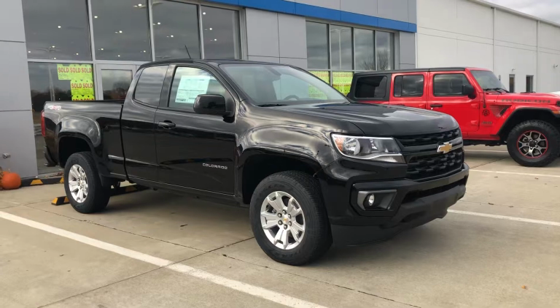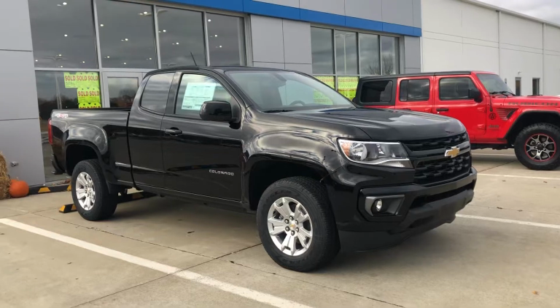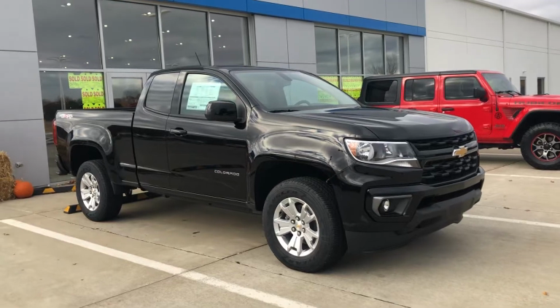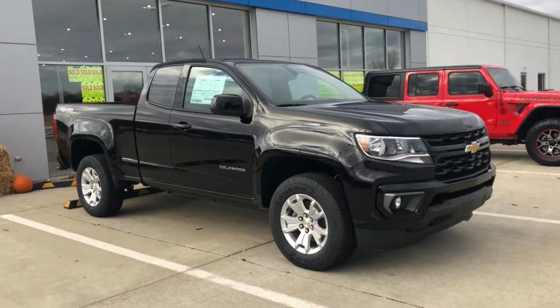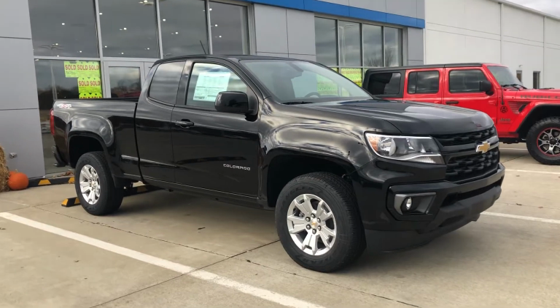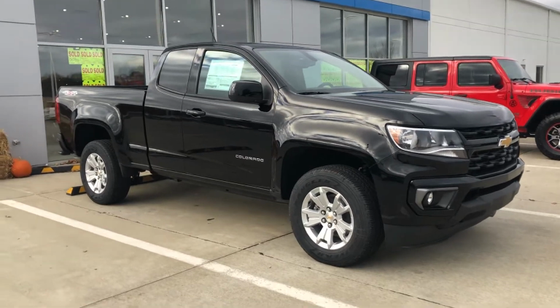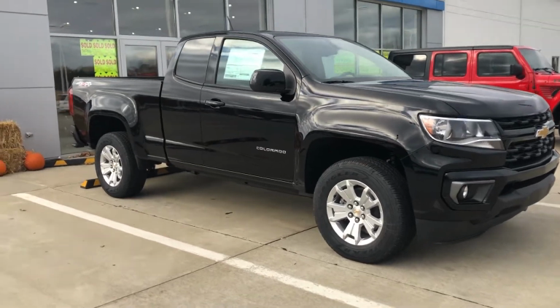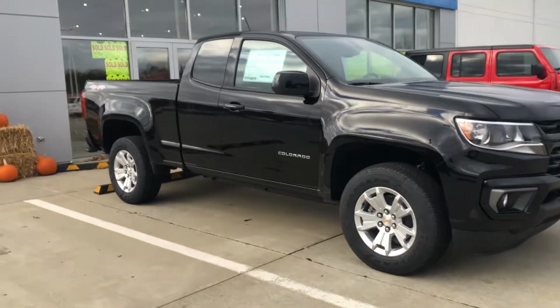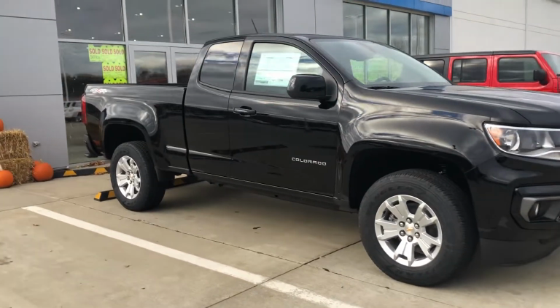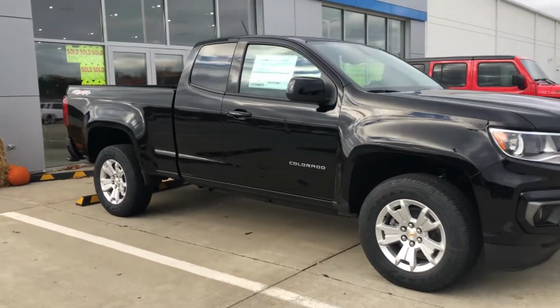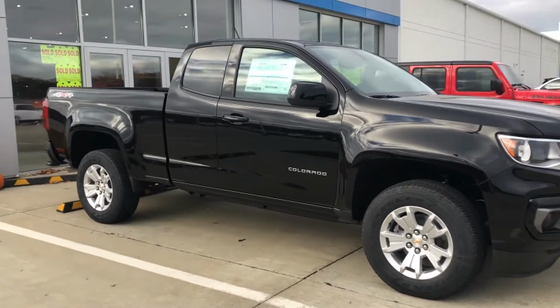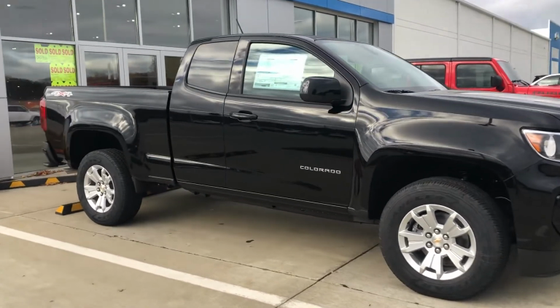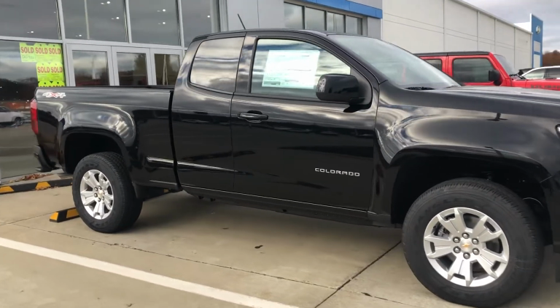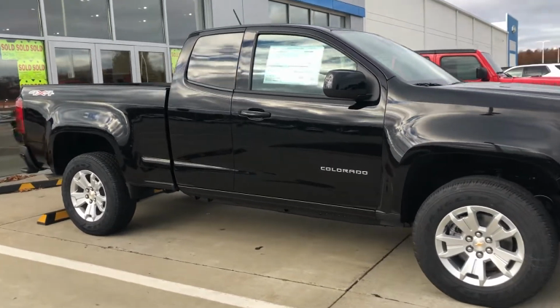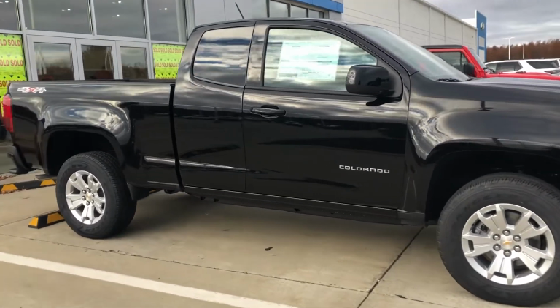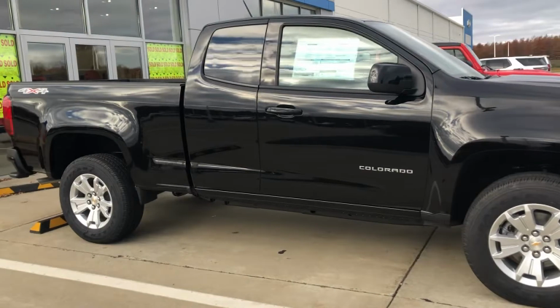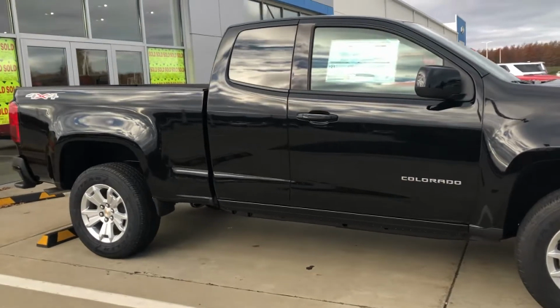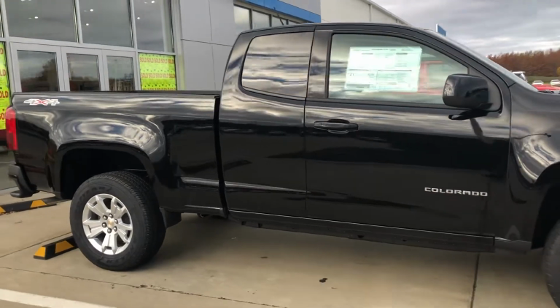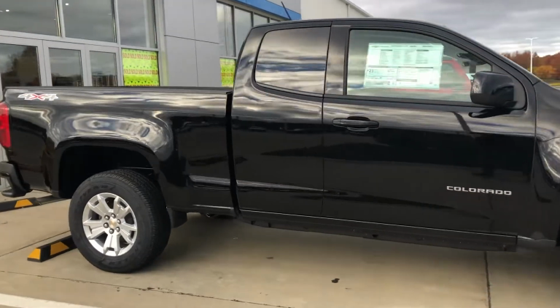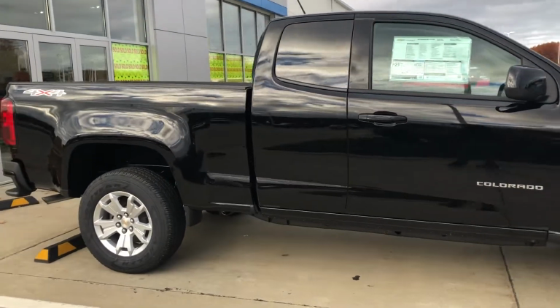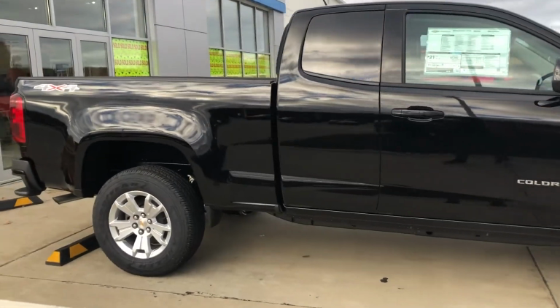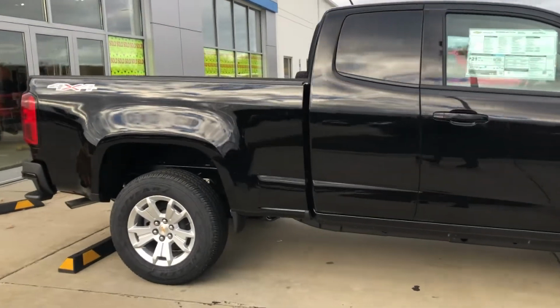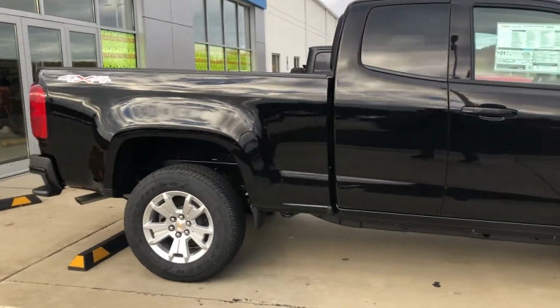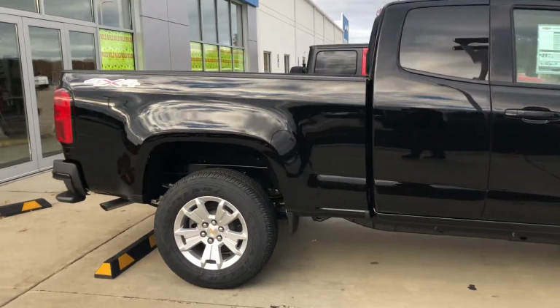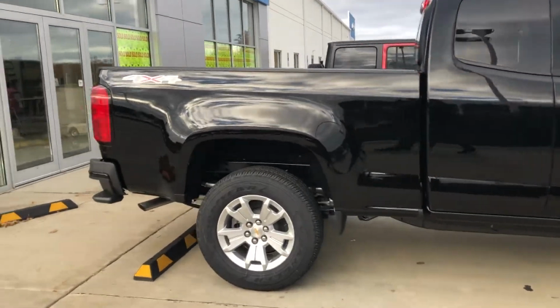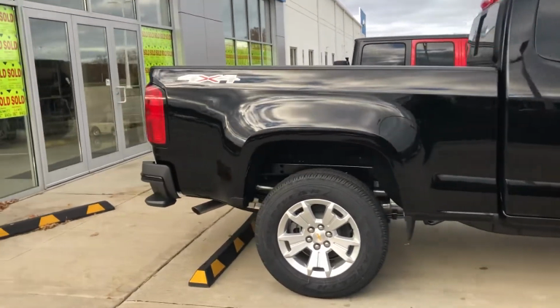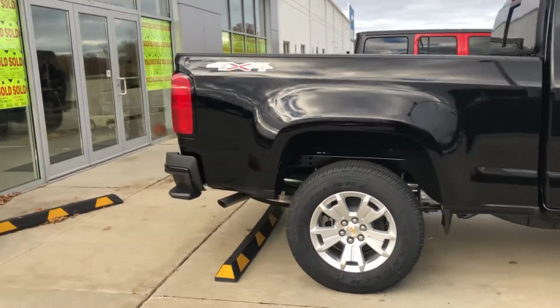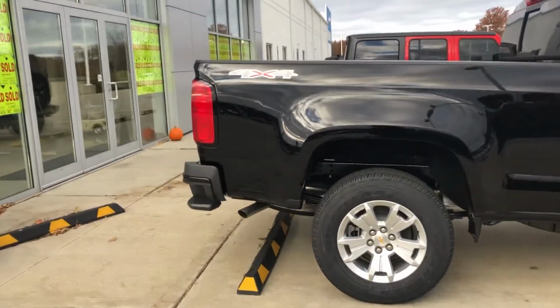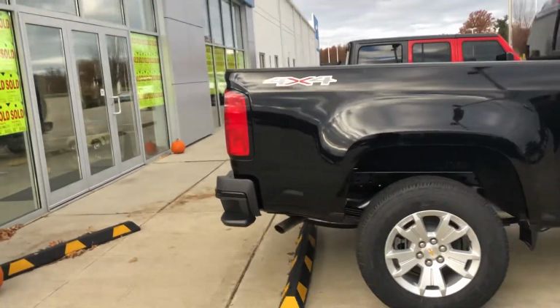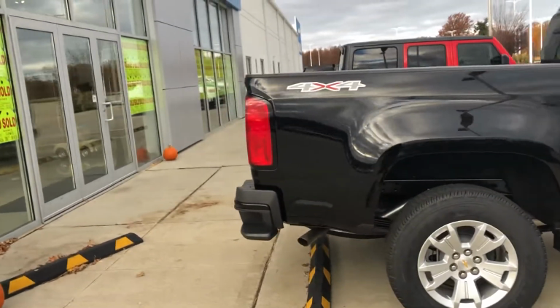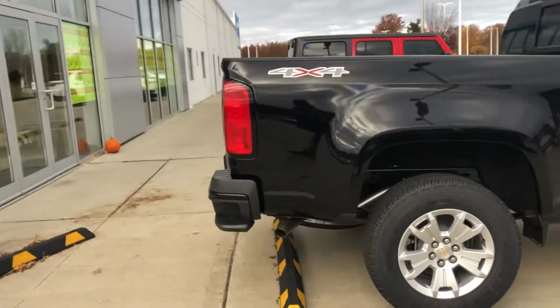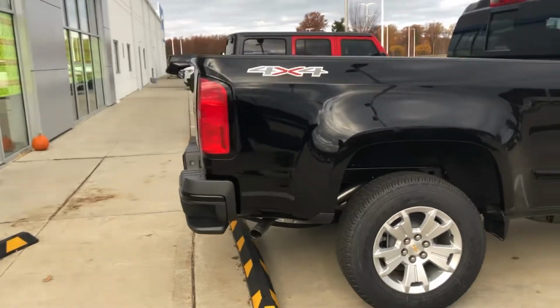Hey Jeb, it's Heather from Fireland Chevrolet in Vermilion, previously Pat O'Brien. I wanted to send you a quick video on this extended cab Colorado. We just got it in brand new.